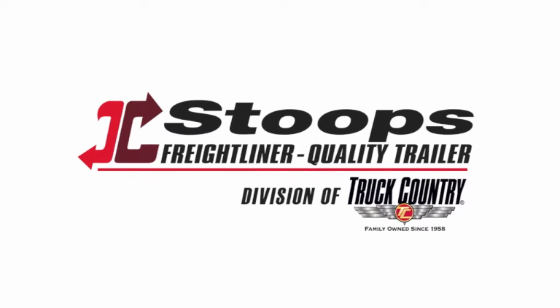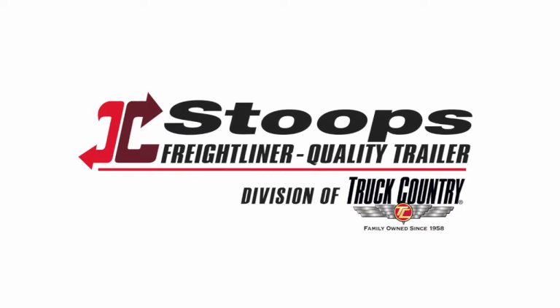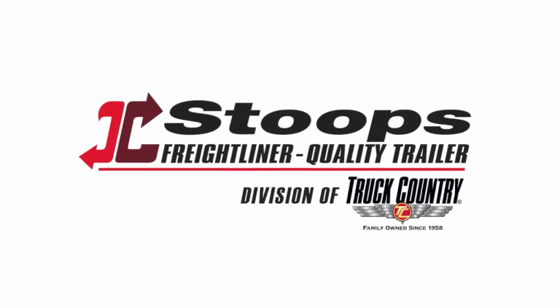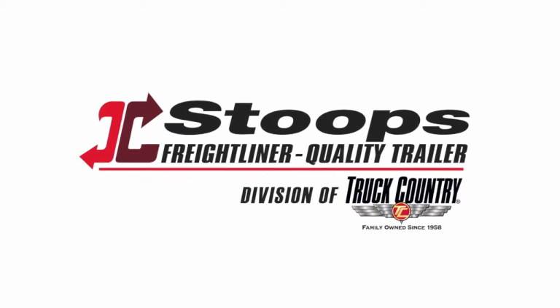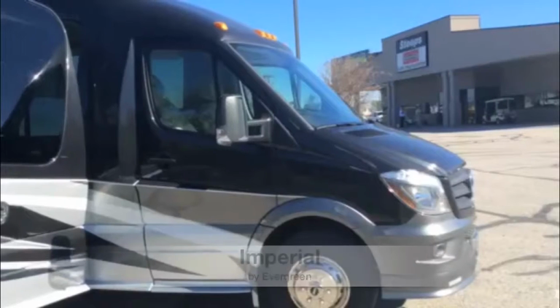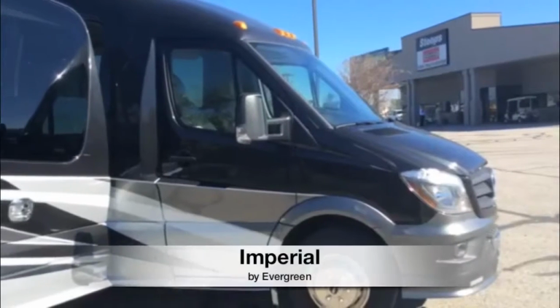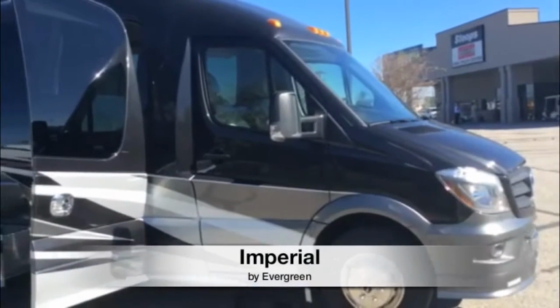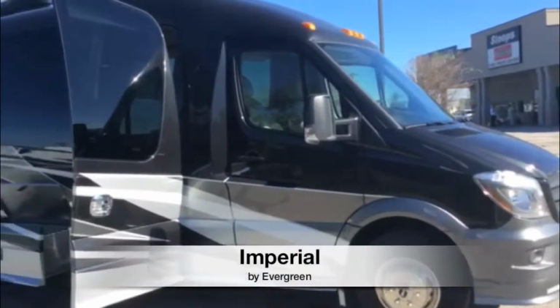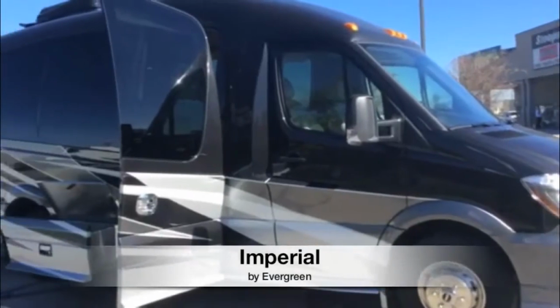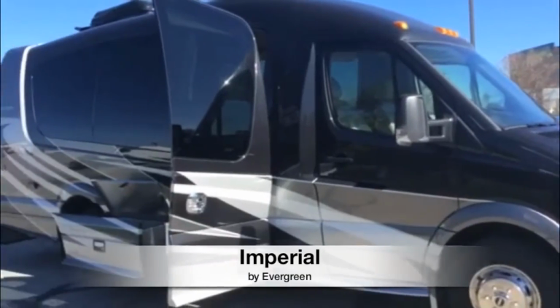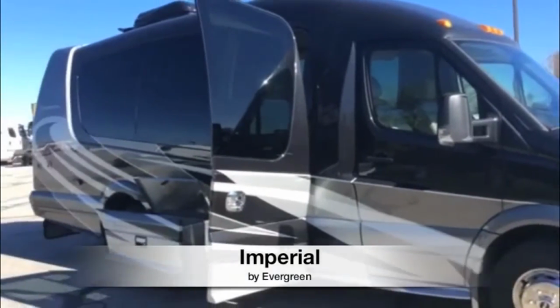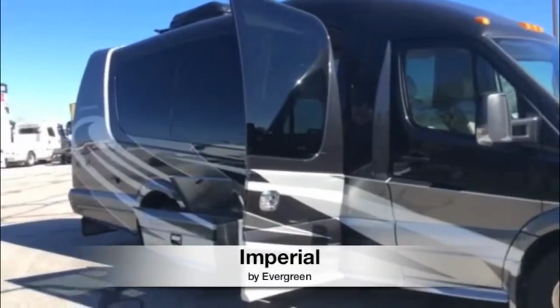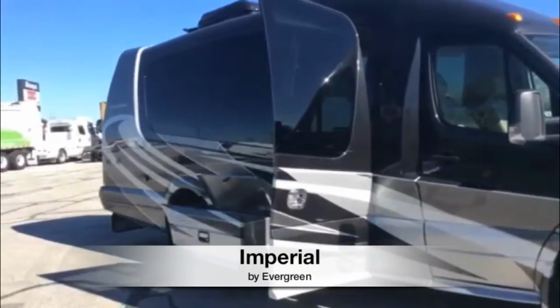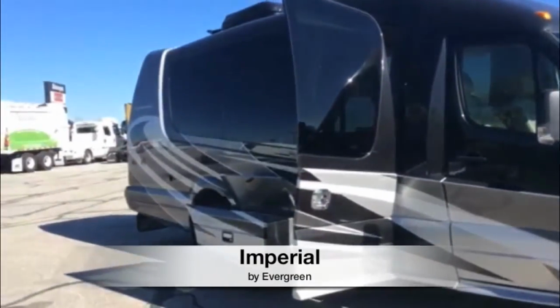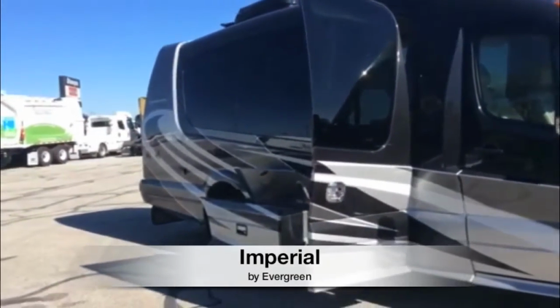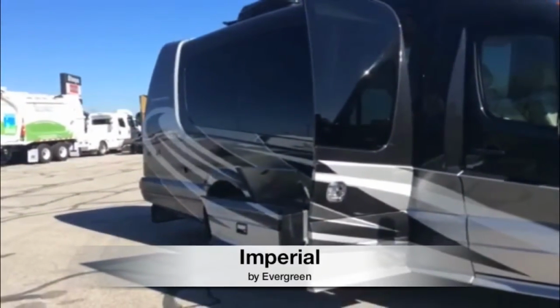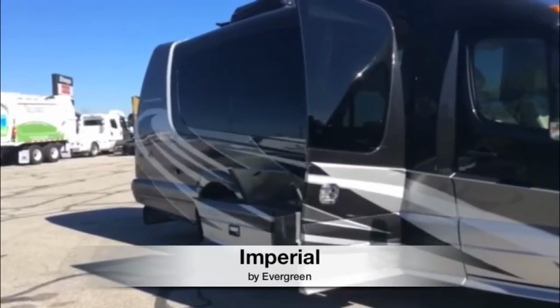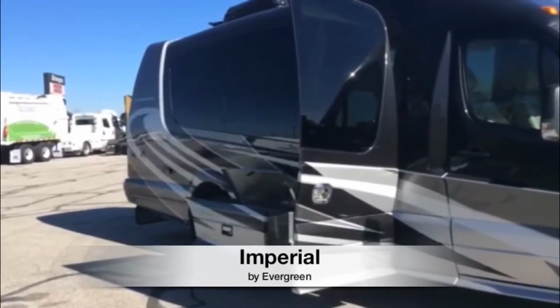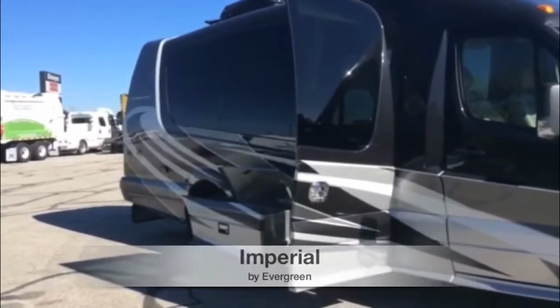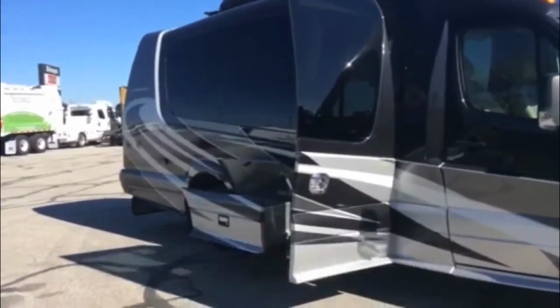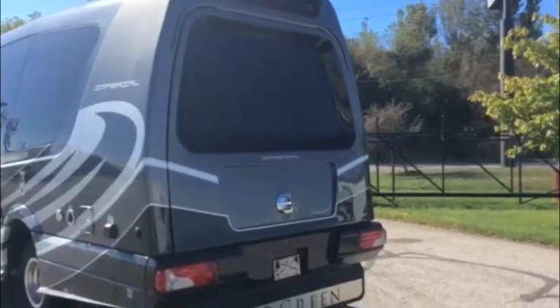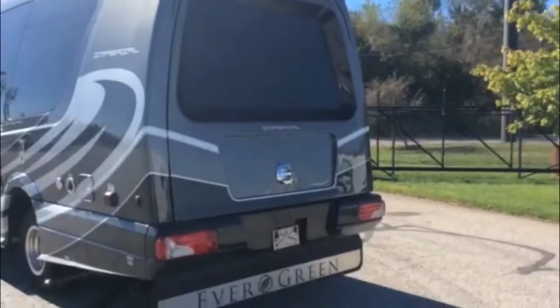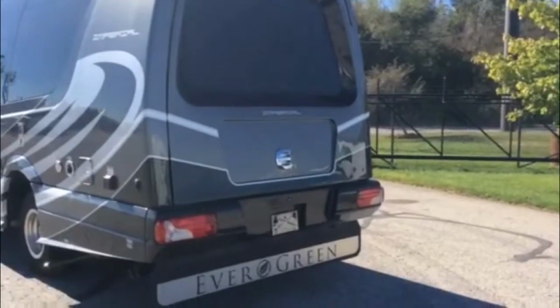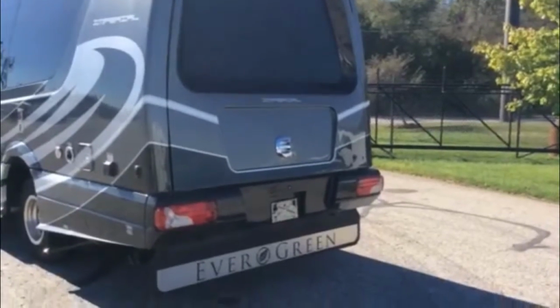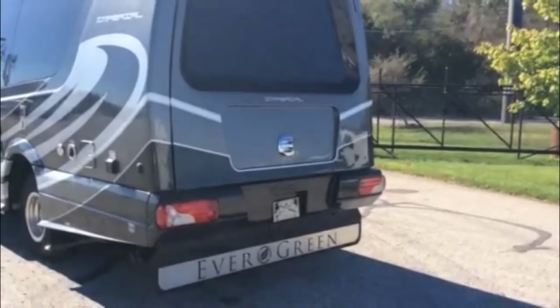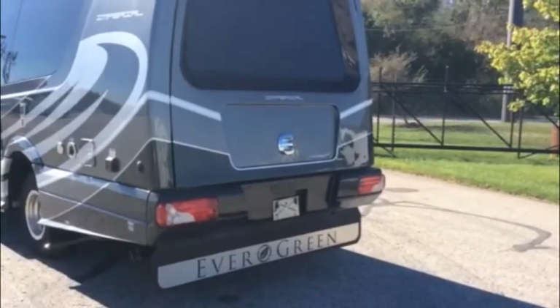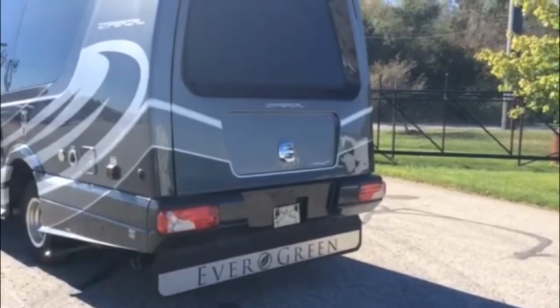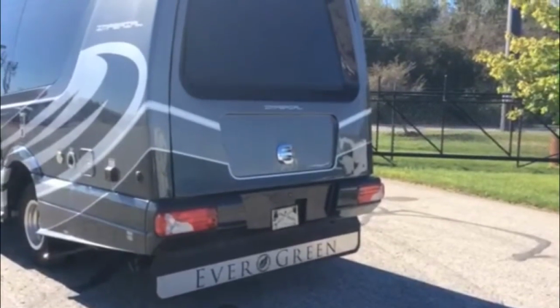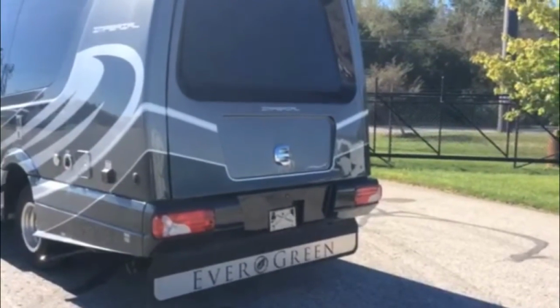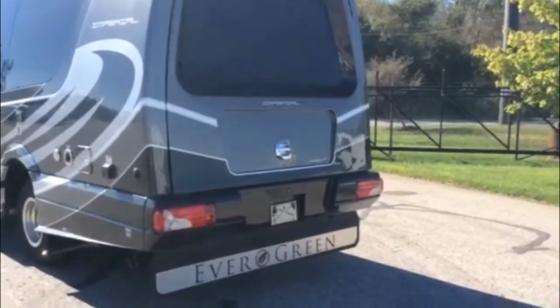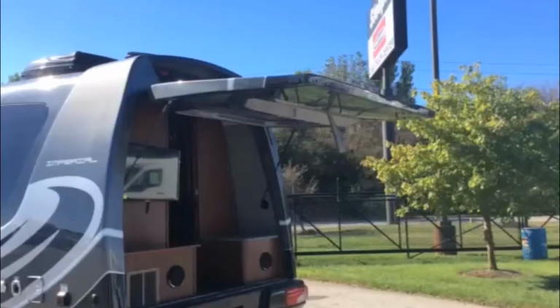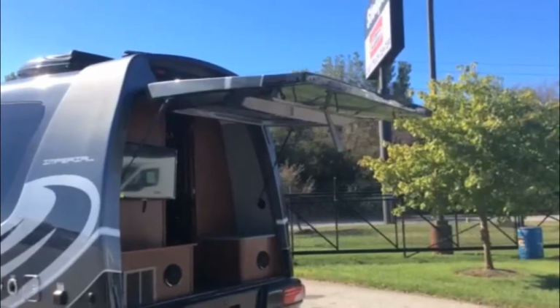With the look and automotive luxury of an executive limousine and the comfort and amenities of a motorhome, the Imperial is a crossover class of its own in the automotive and recreational industry.